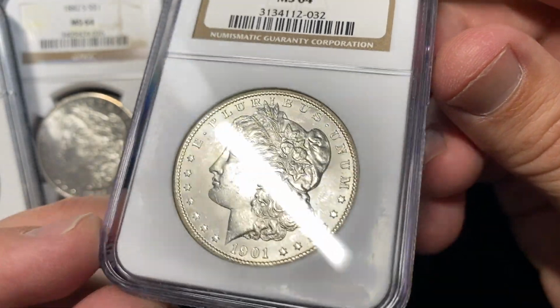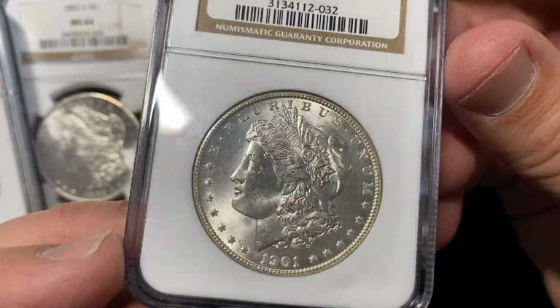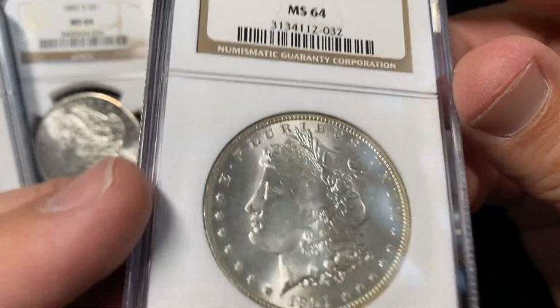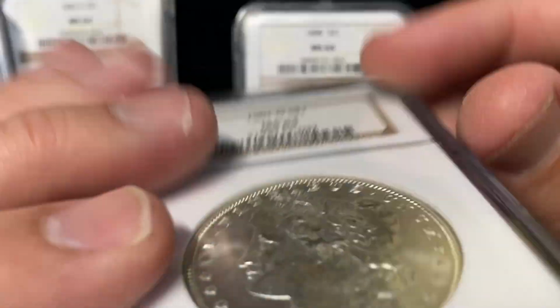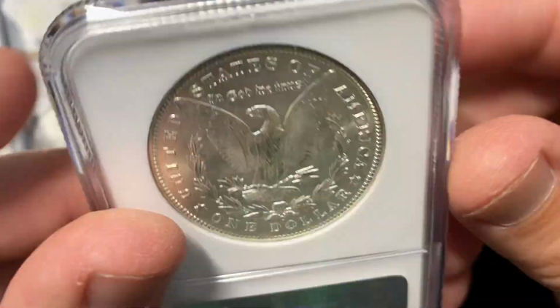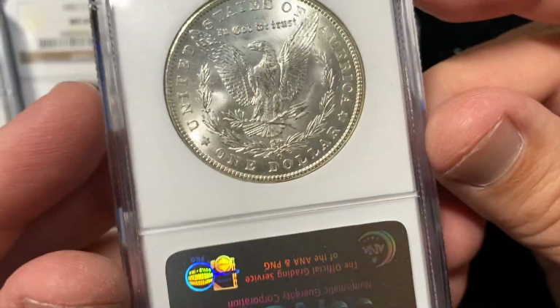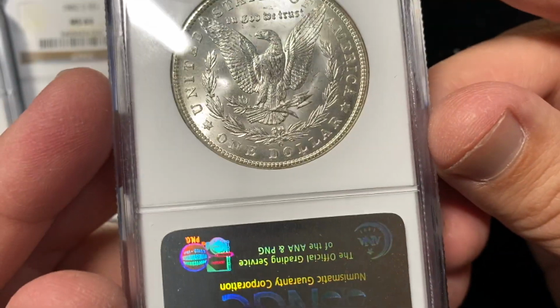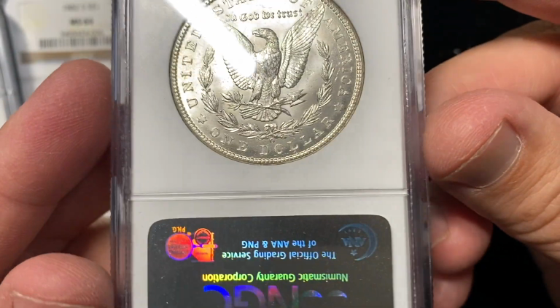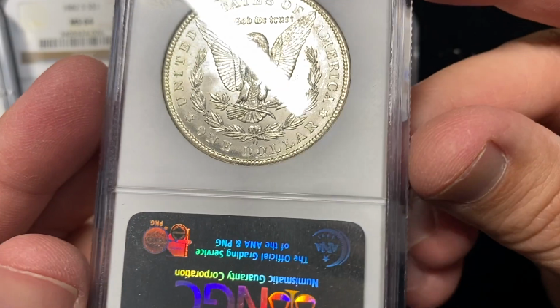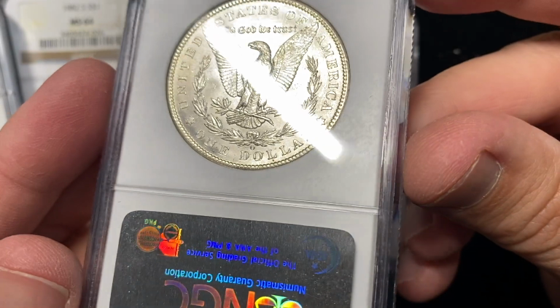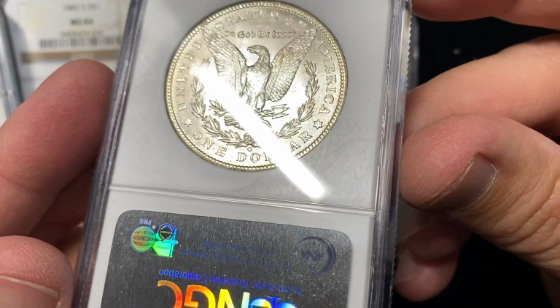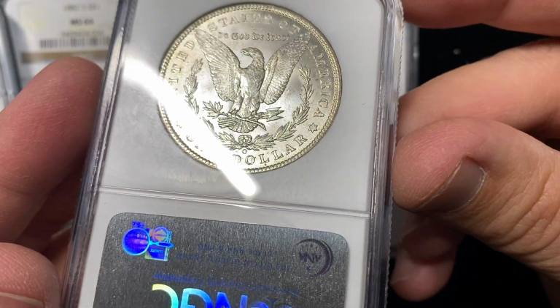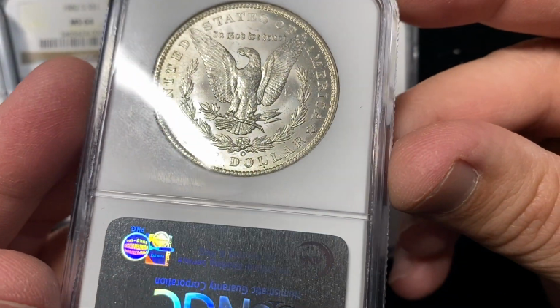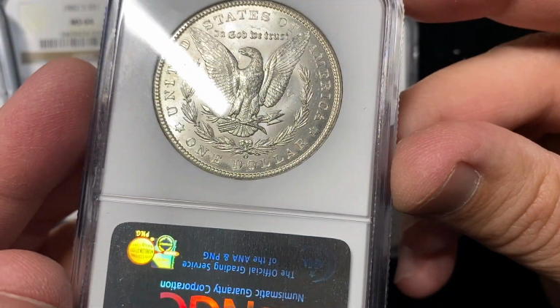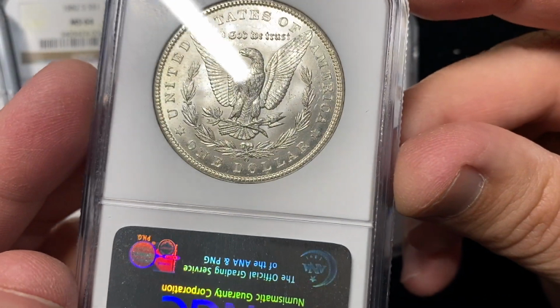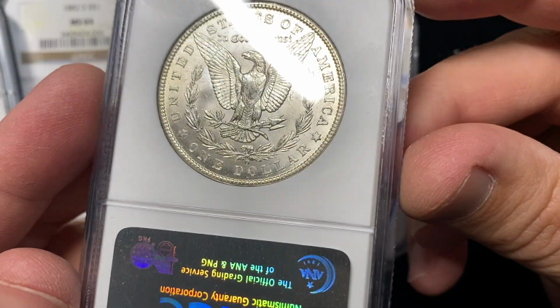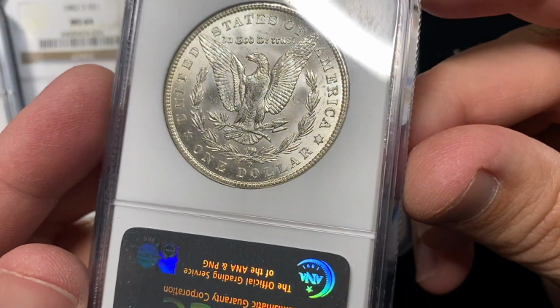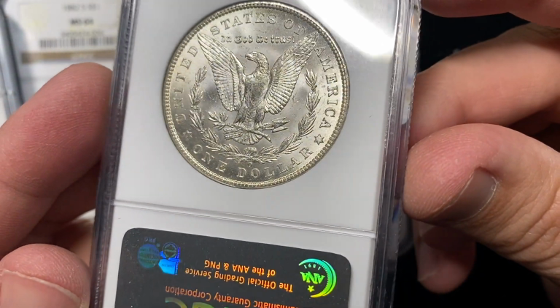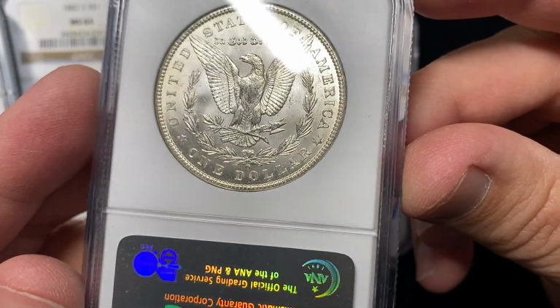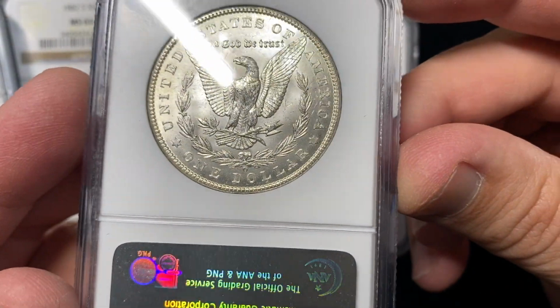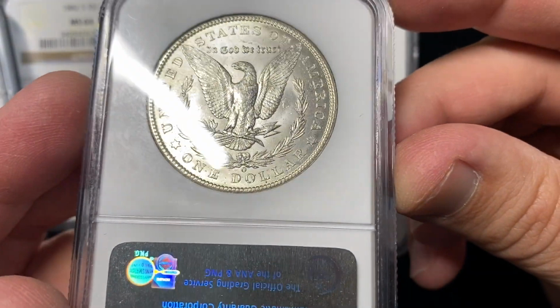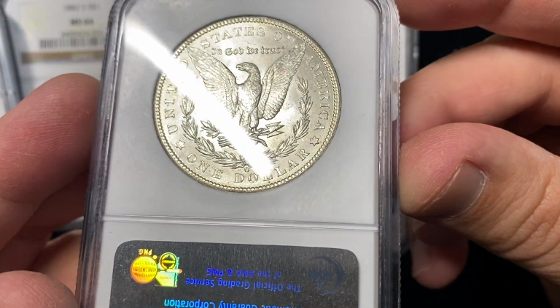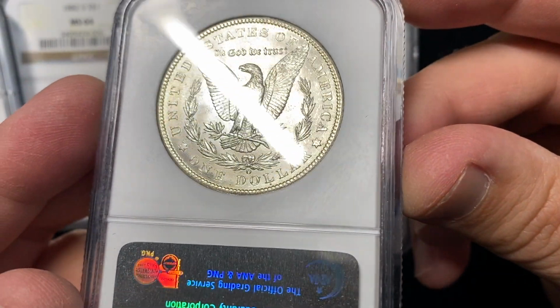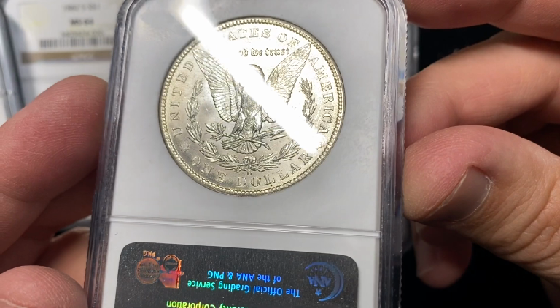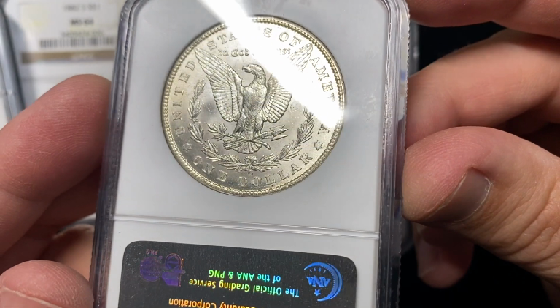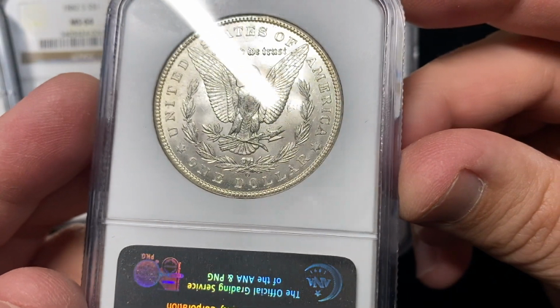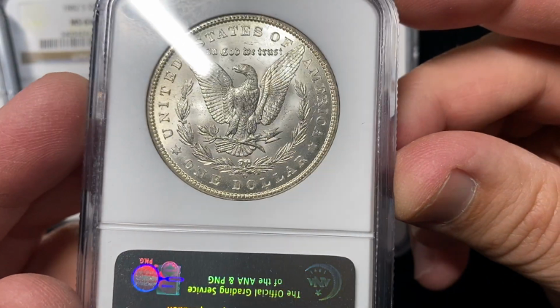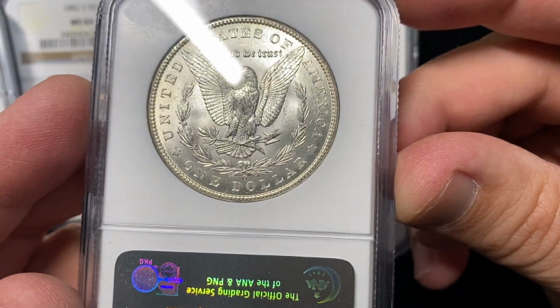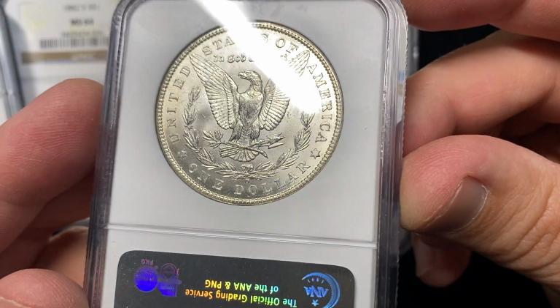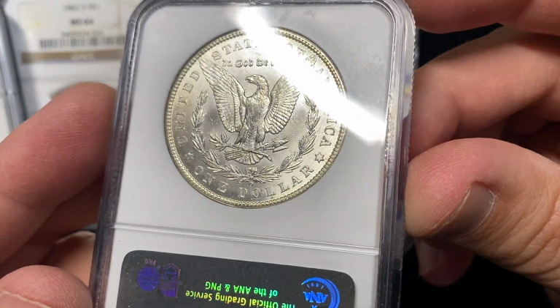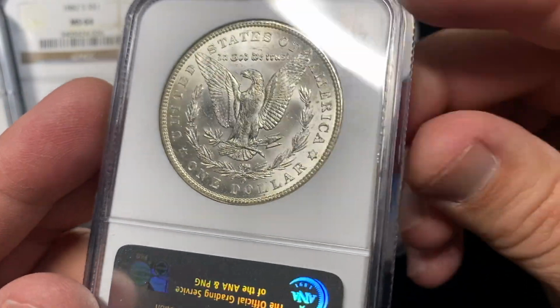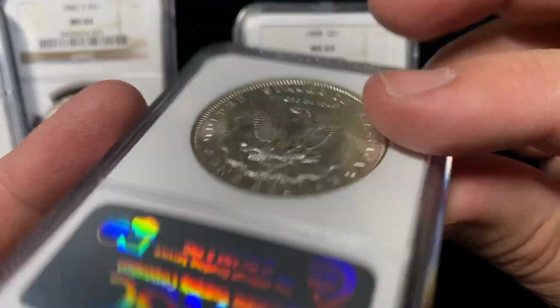The general consensus — most Mint State 64 Morgans trade for between about 55 and 65 dollars, just kind of depending.